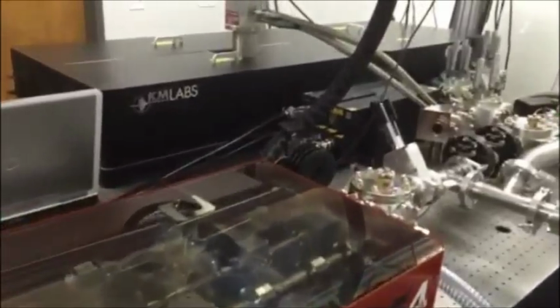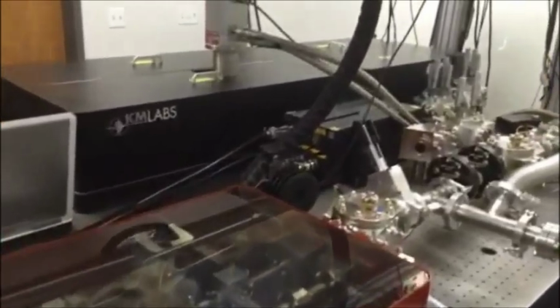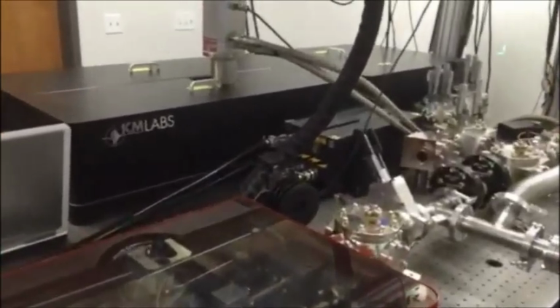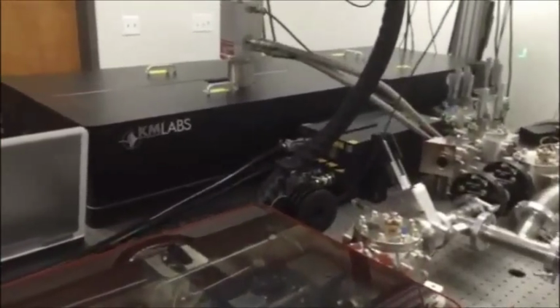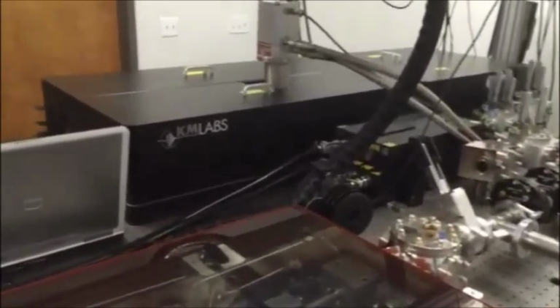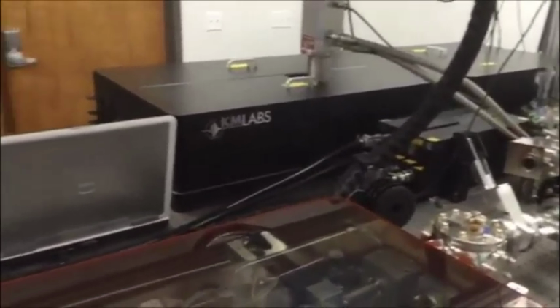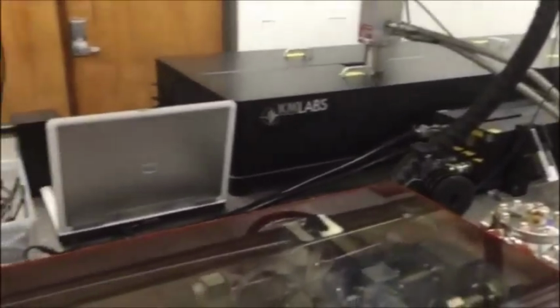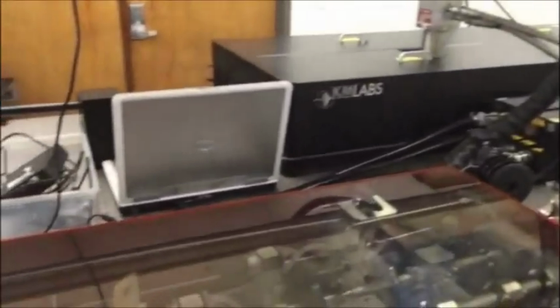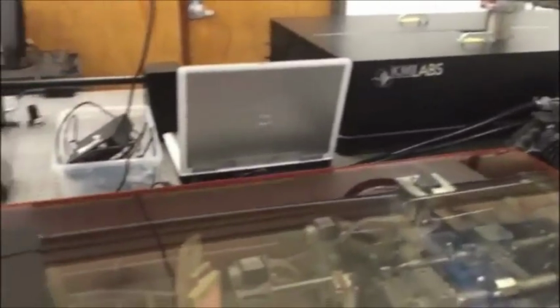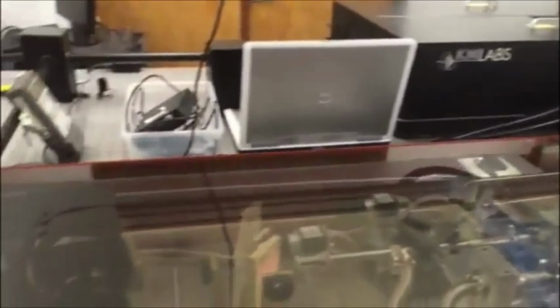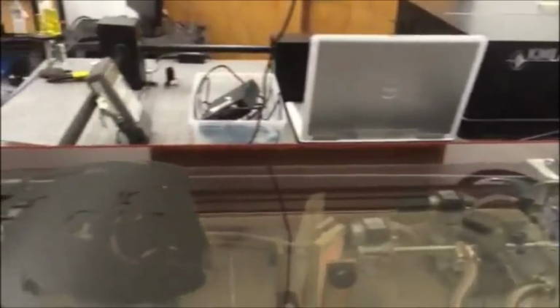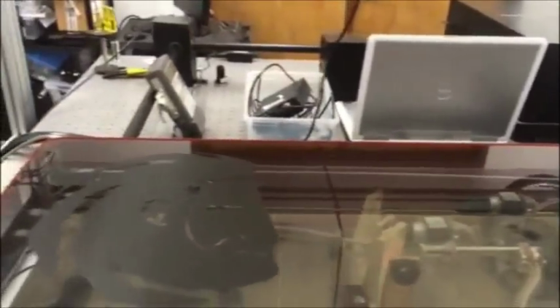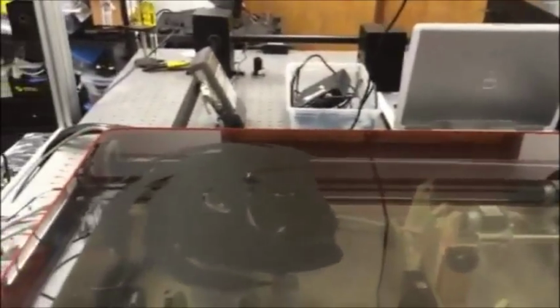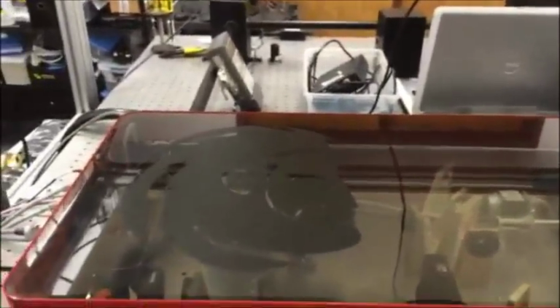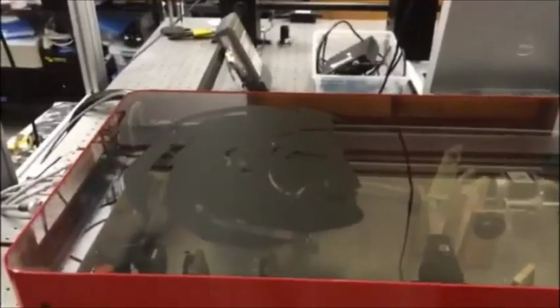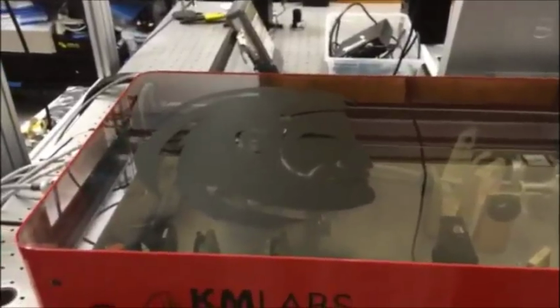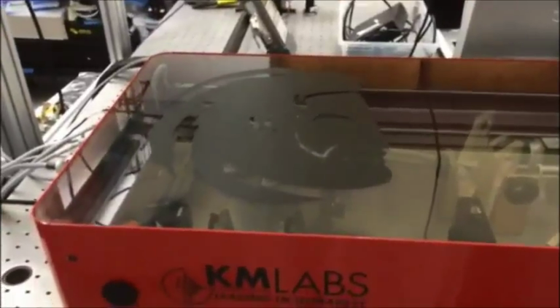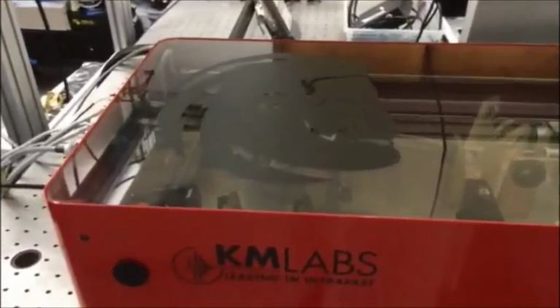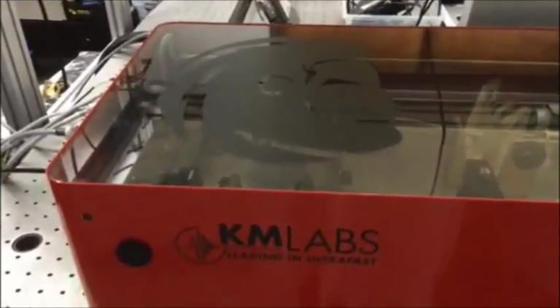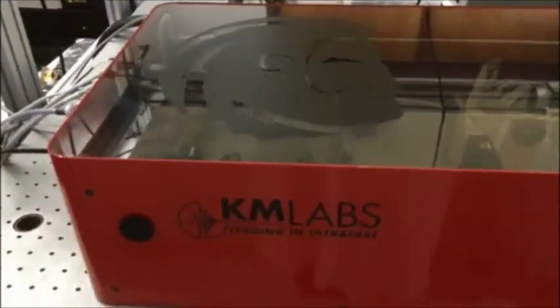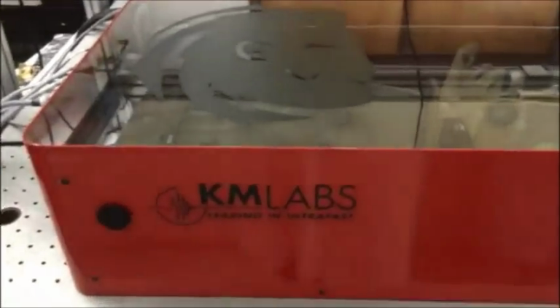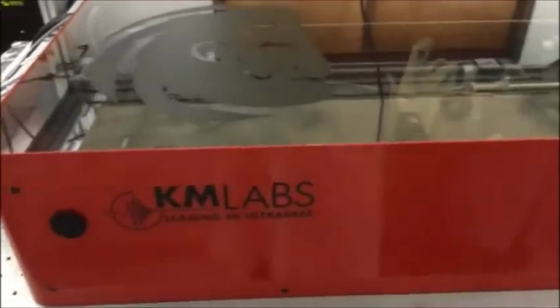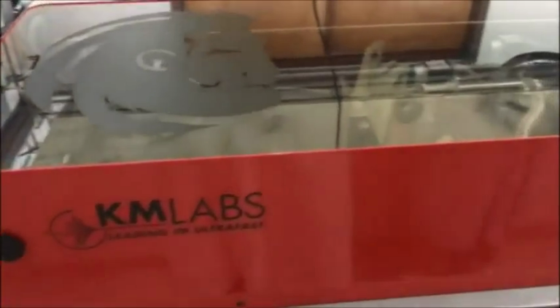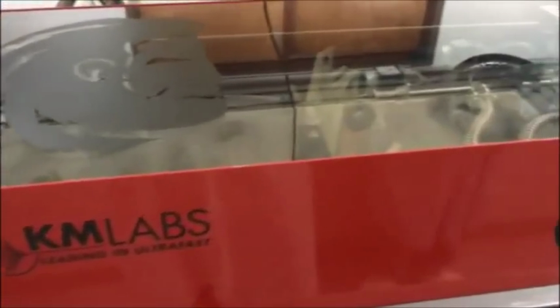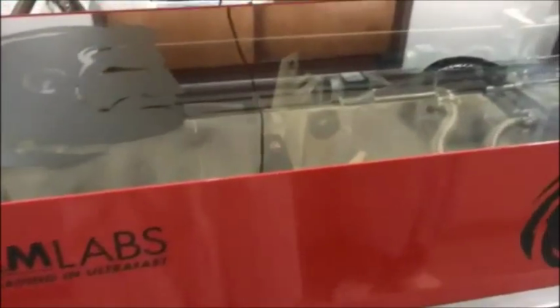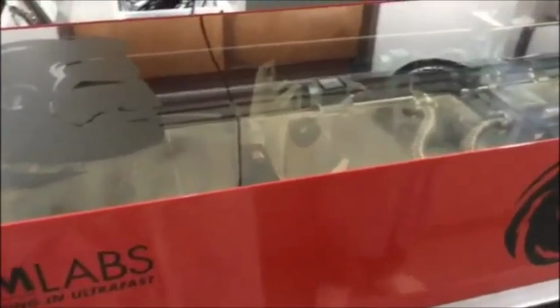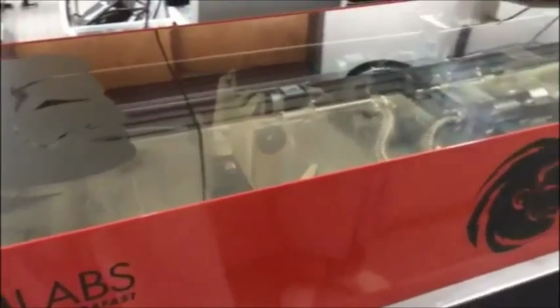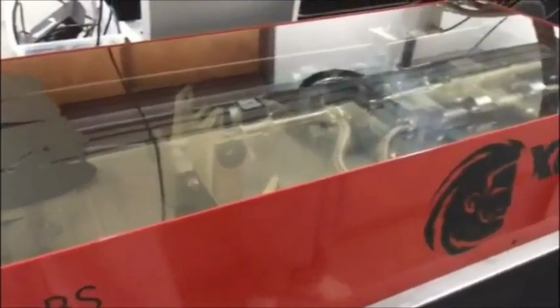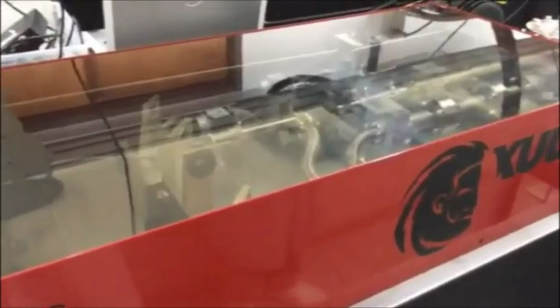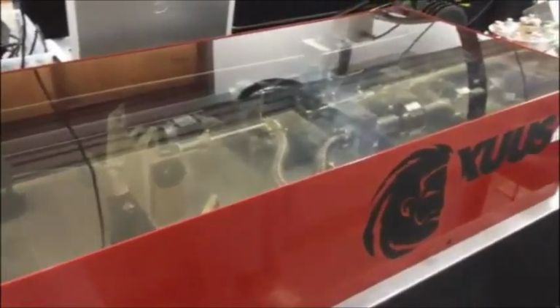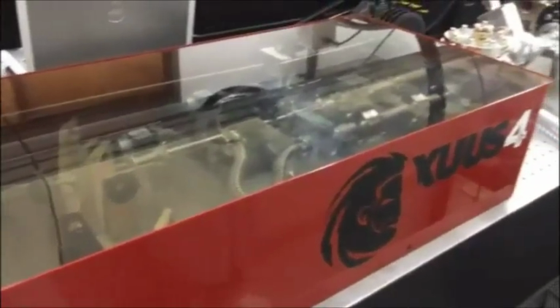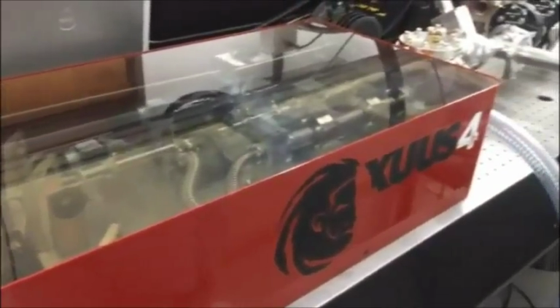The pump beam is directed into the Zeus system by two active mirrors for maximum stability. The water-cooled Zeus enclosure contains the hollow core waveguide where the high harmonic generation occurs.